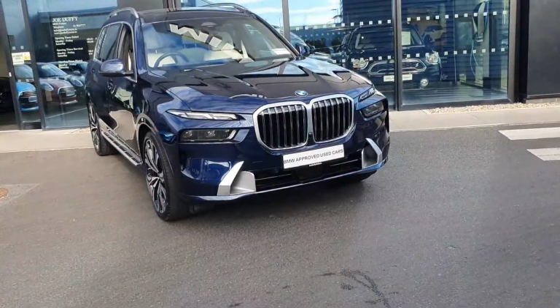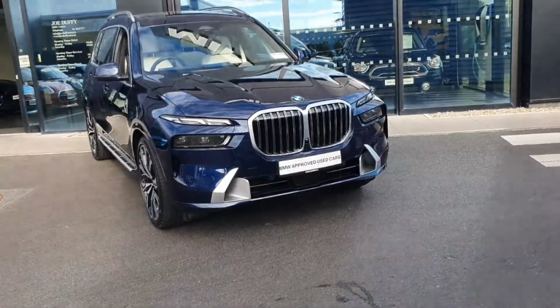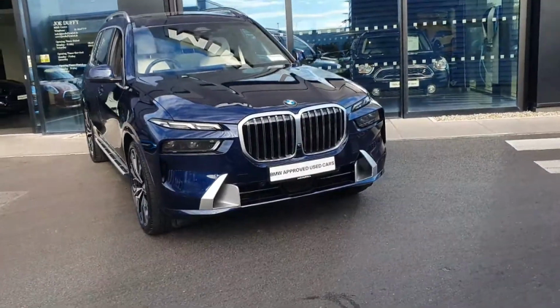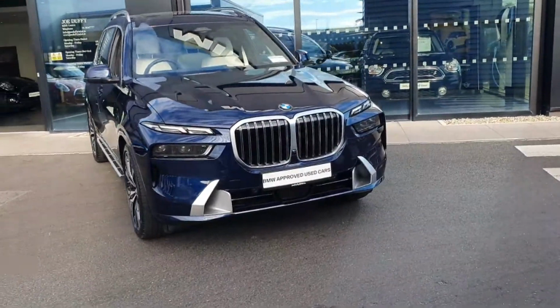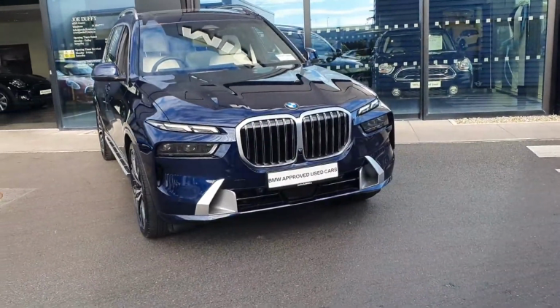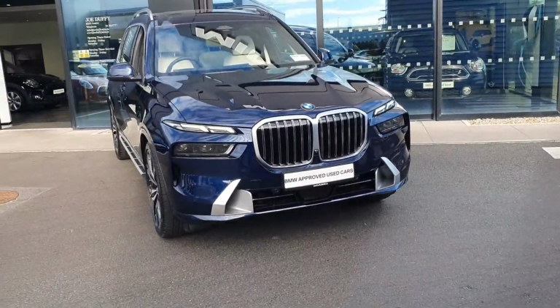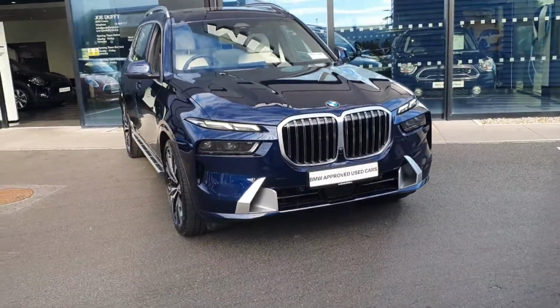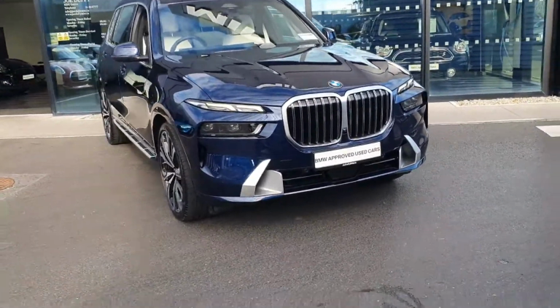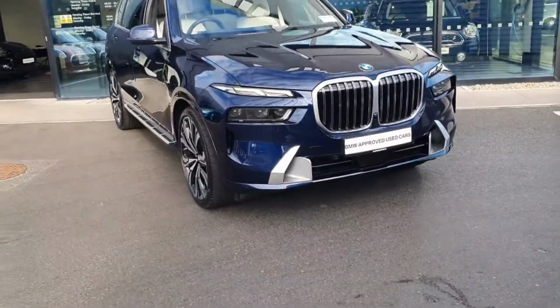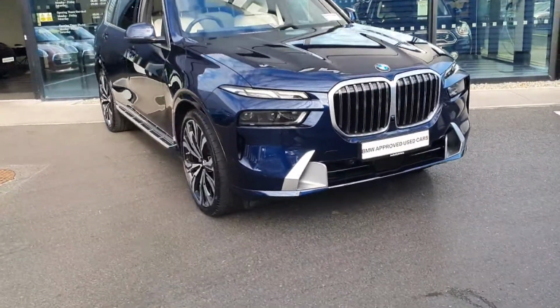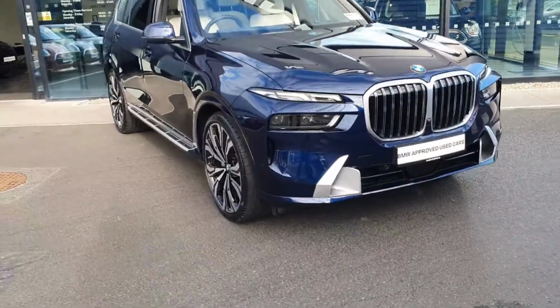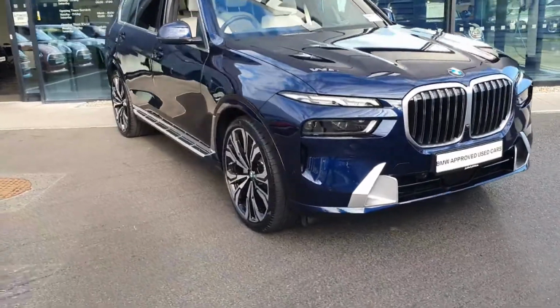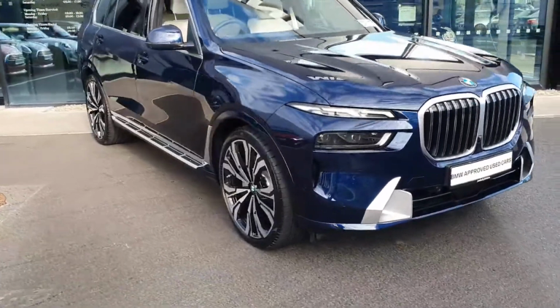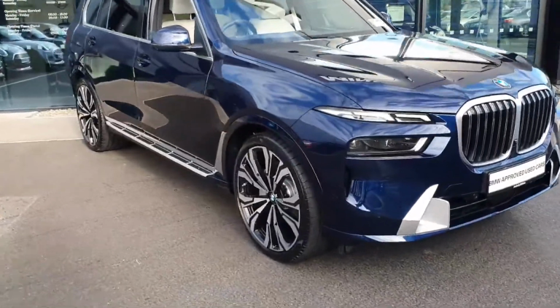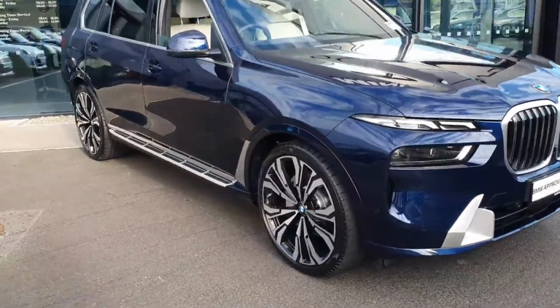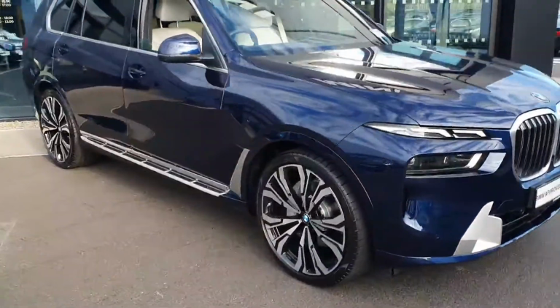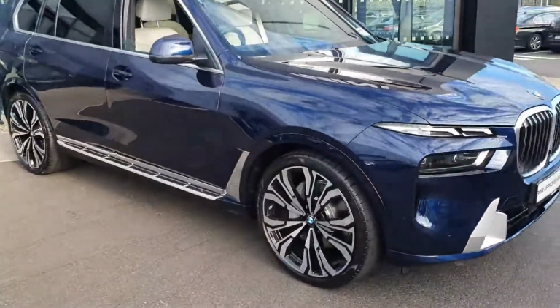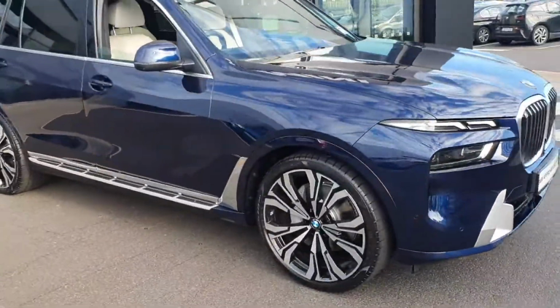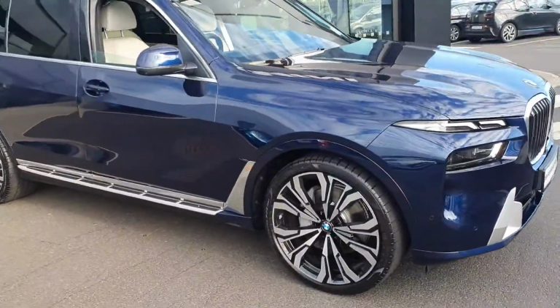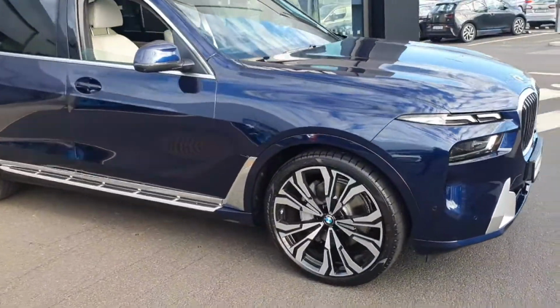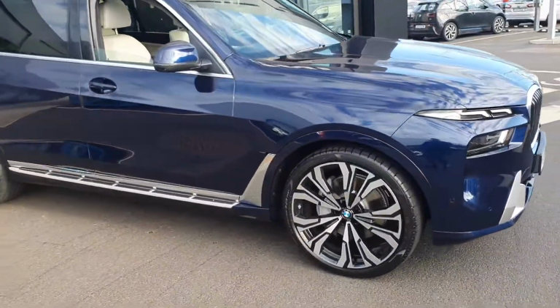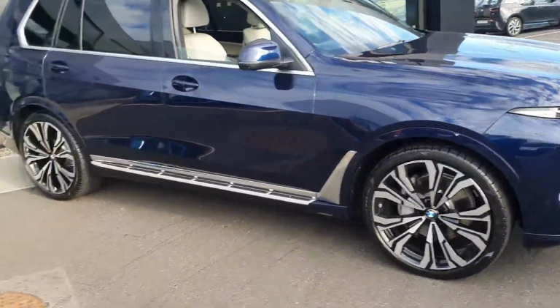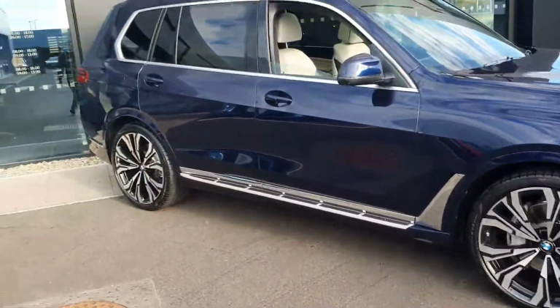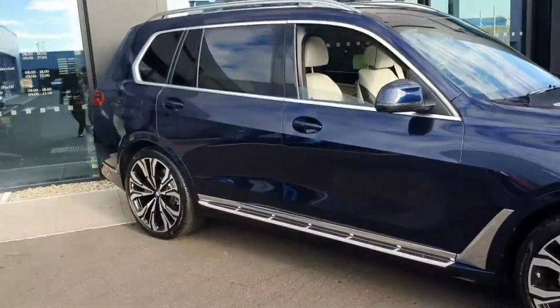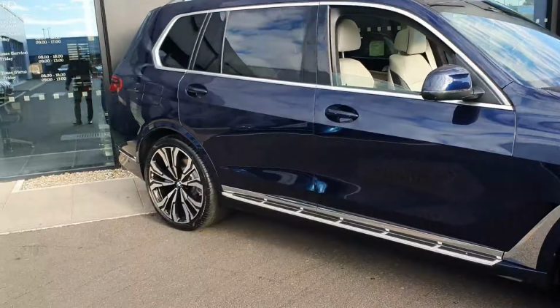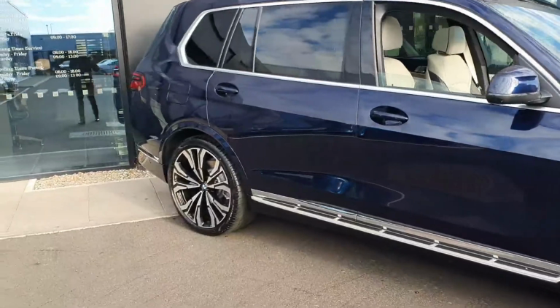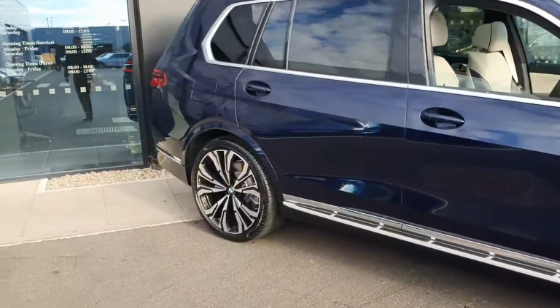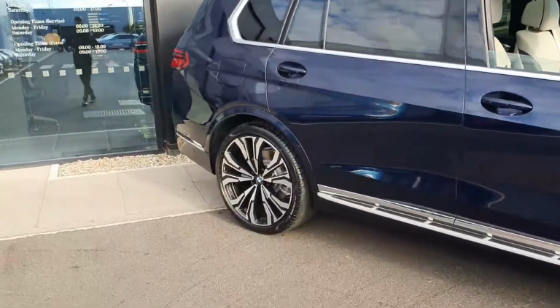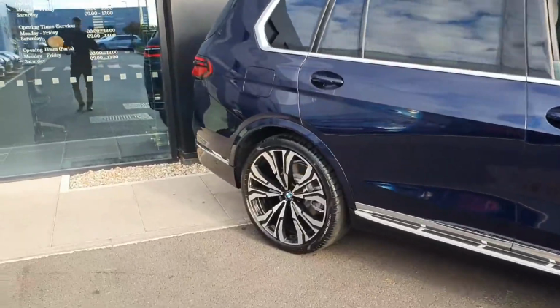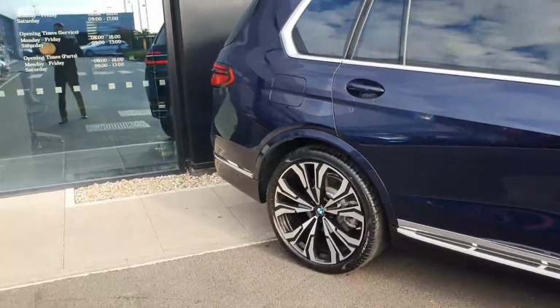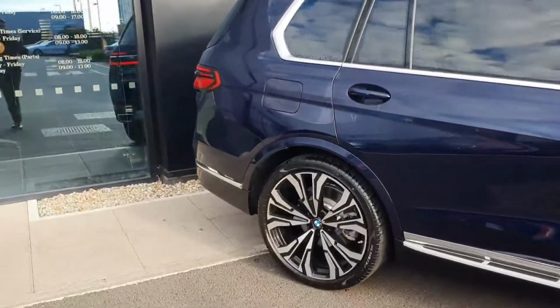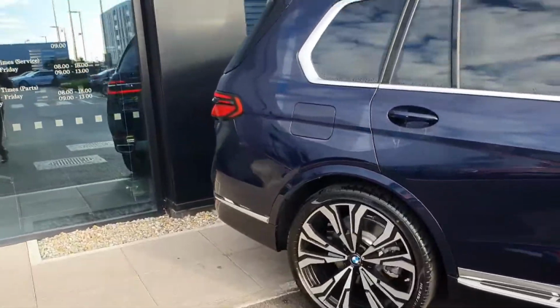Quick look around the car, with our BMW kidney grills, LED headlights and spotlights, with beautiful alloys, rear tinted windows, and our electric boot opening.